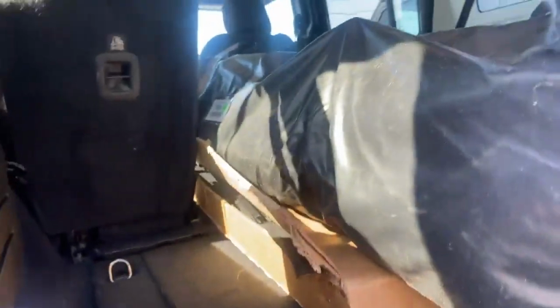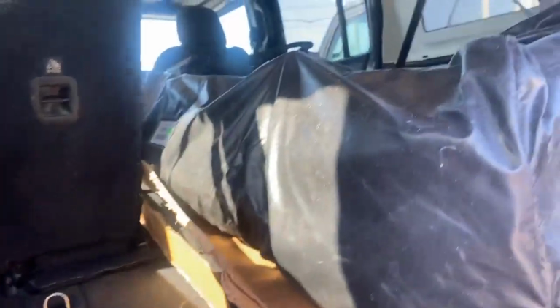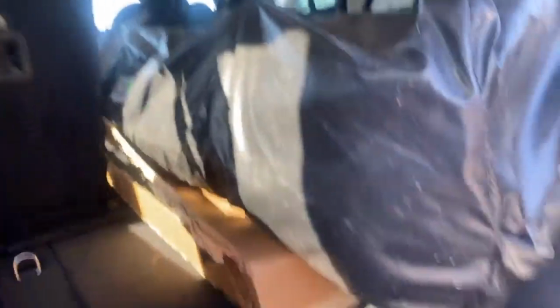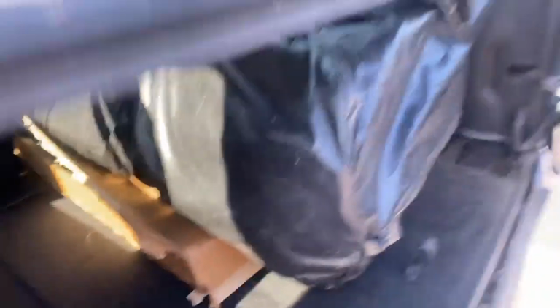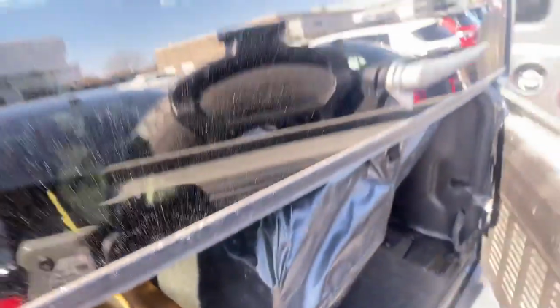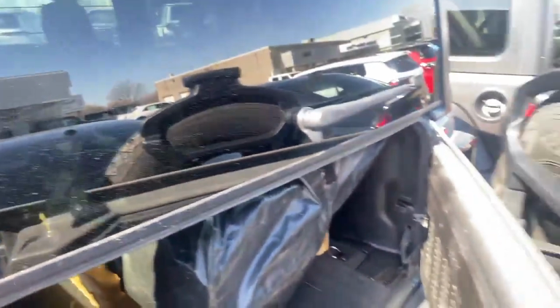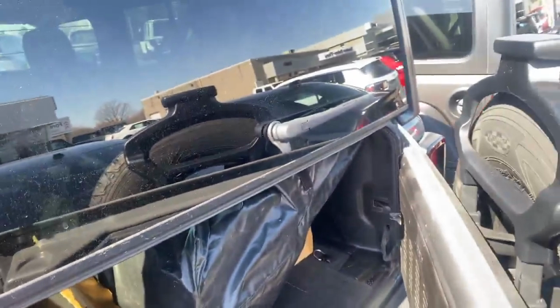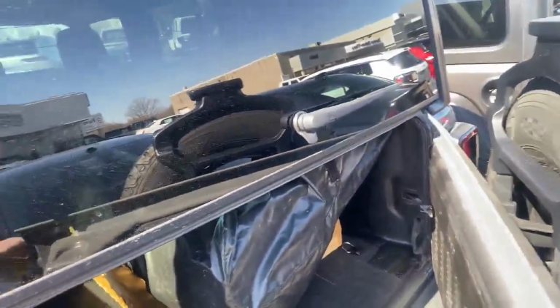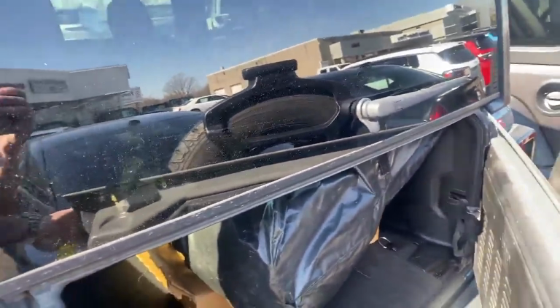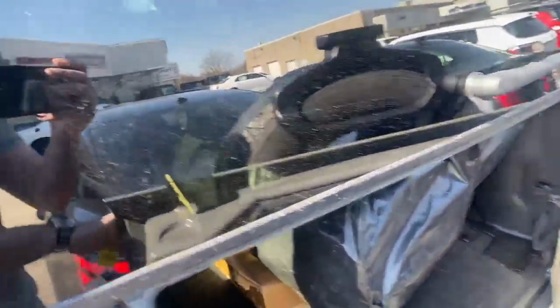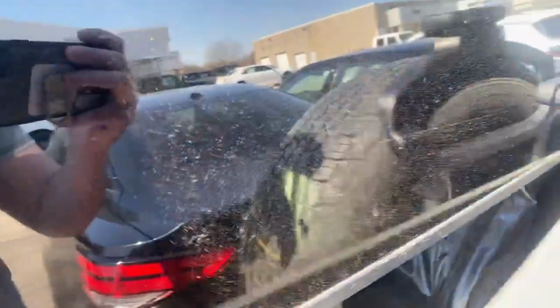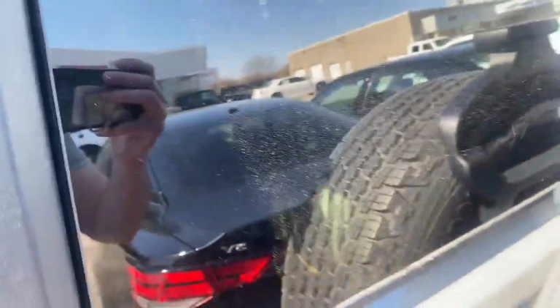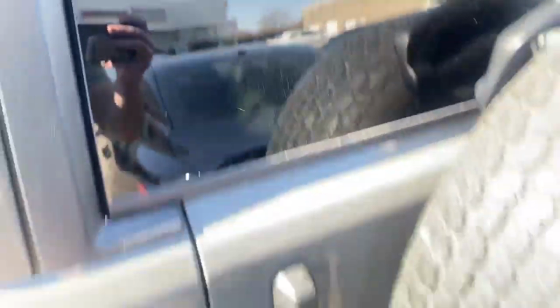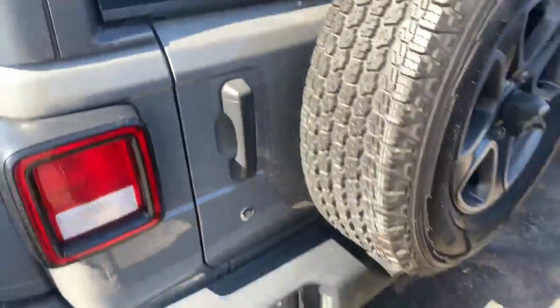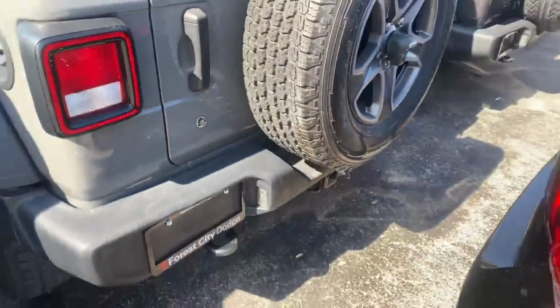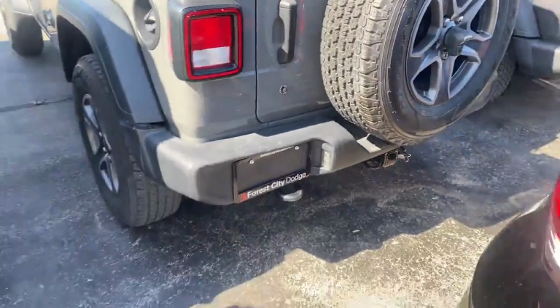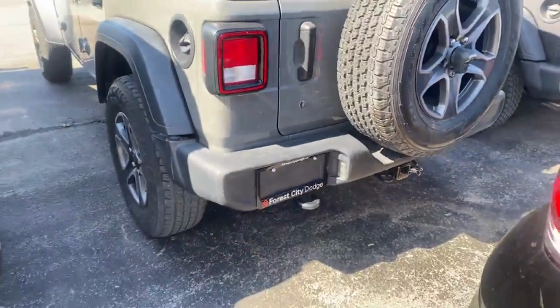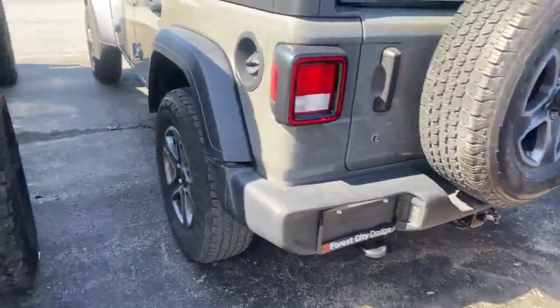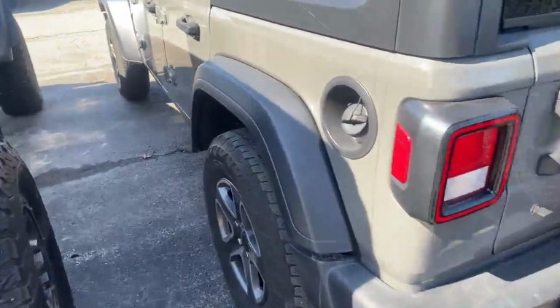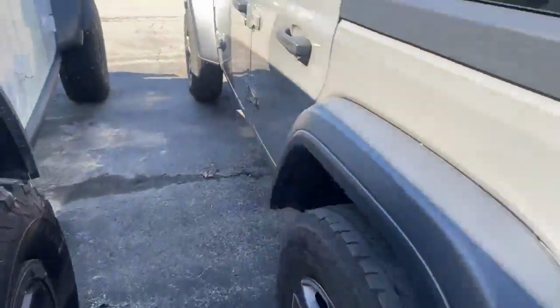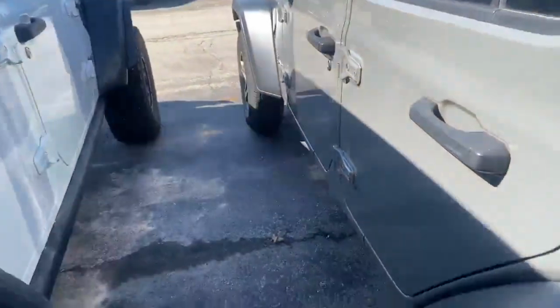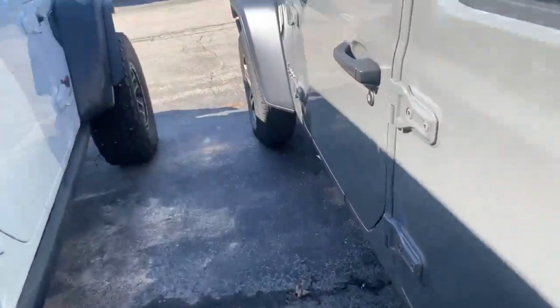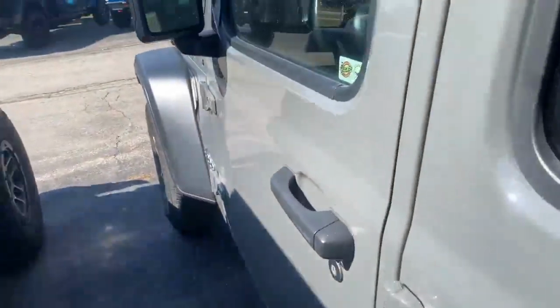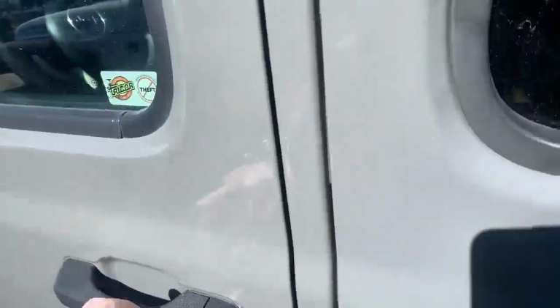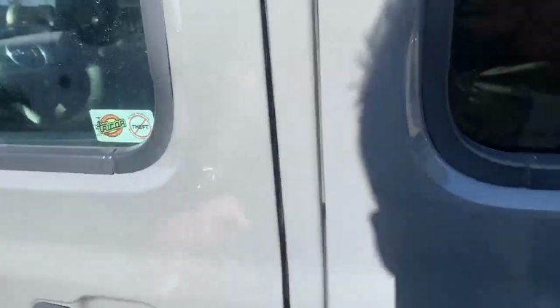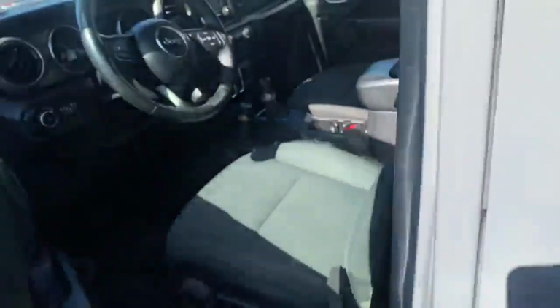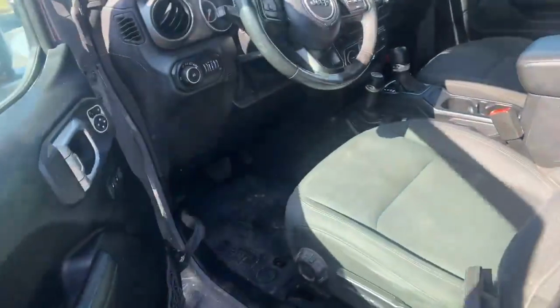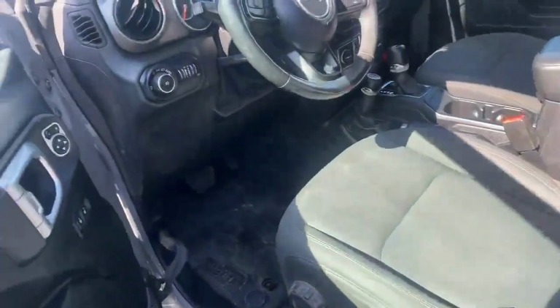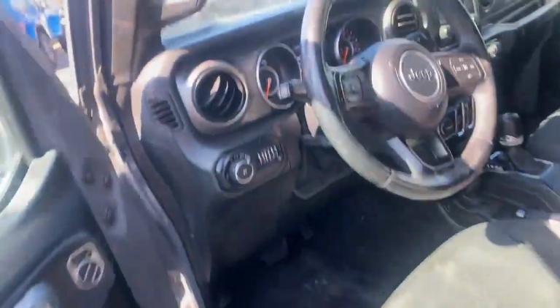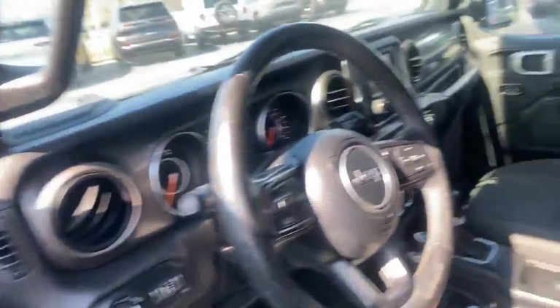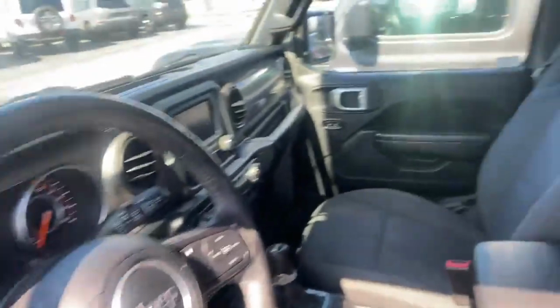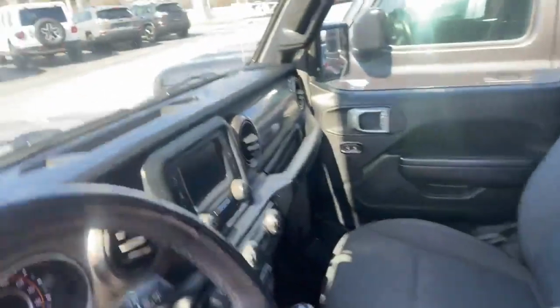And you're going to even have a soft top. Wow, two tops. Let's go to the inside here. Very, very clean unit.